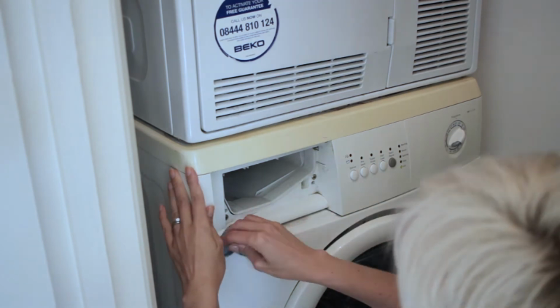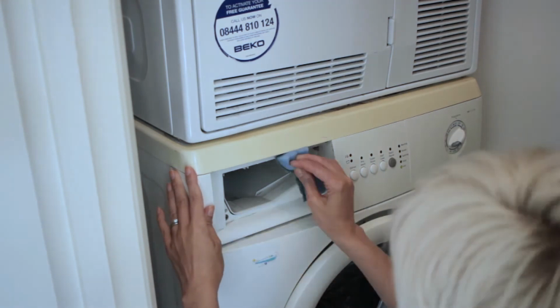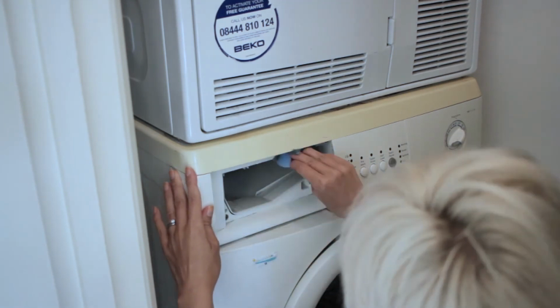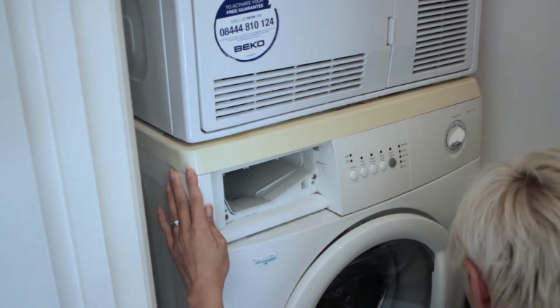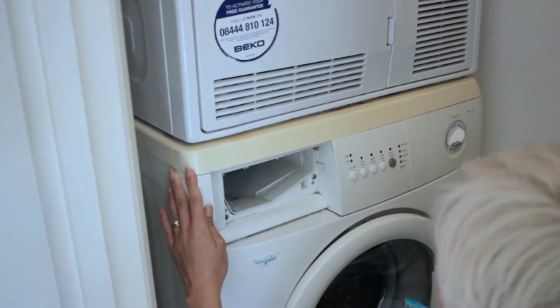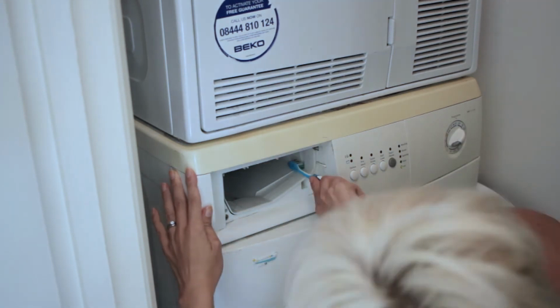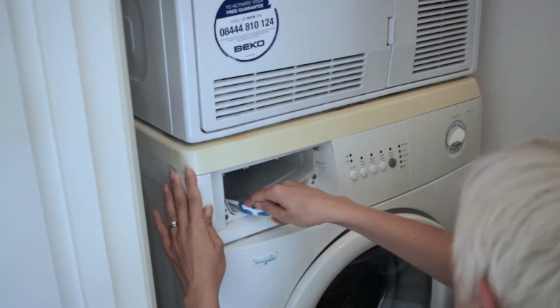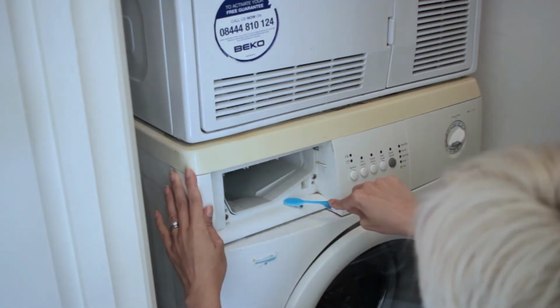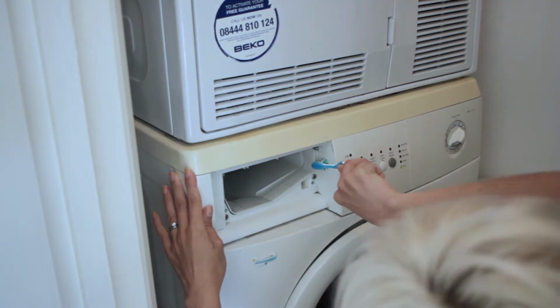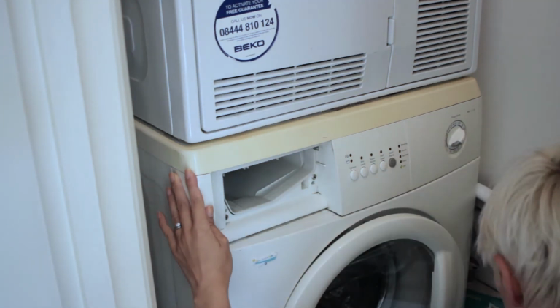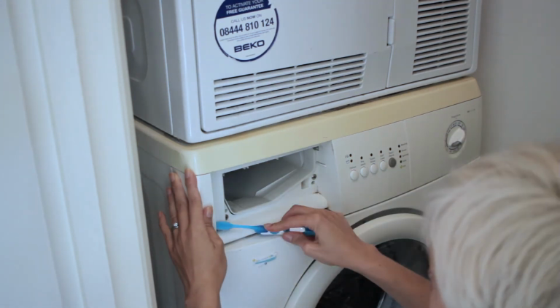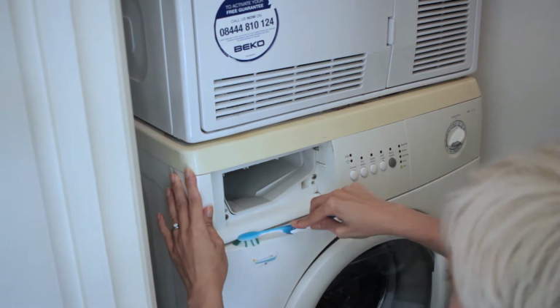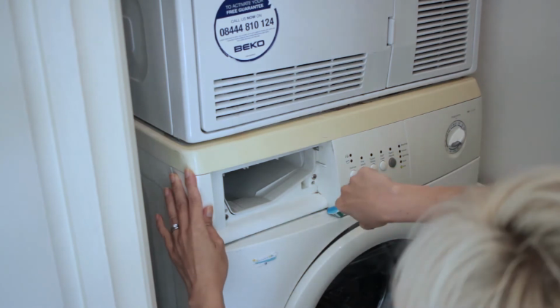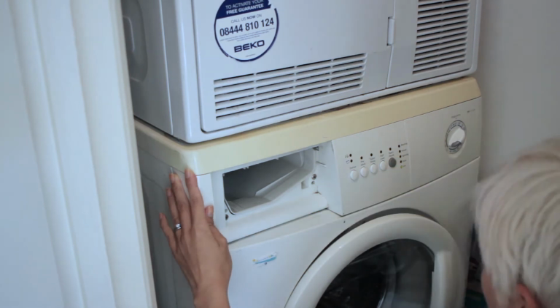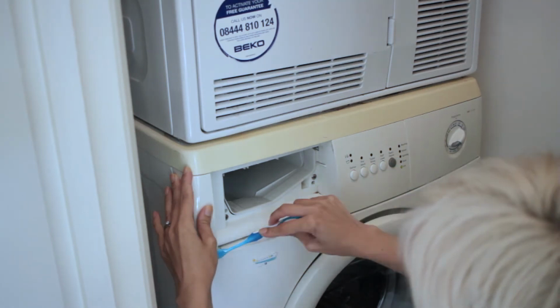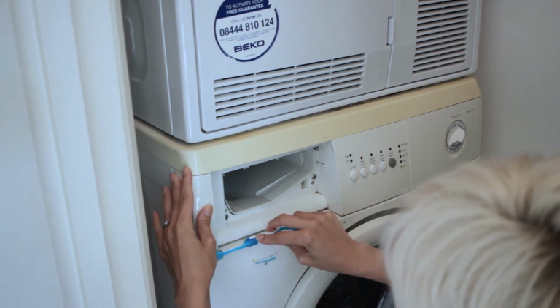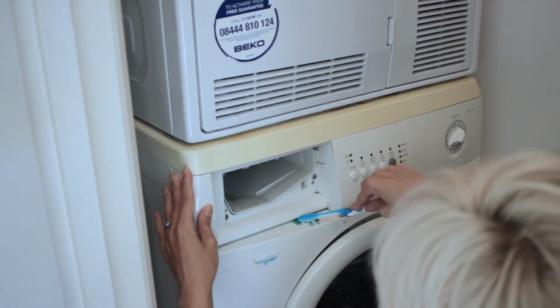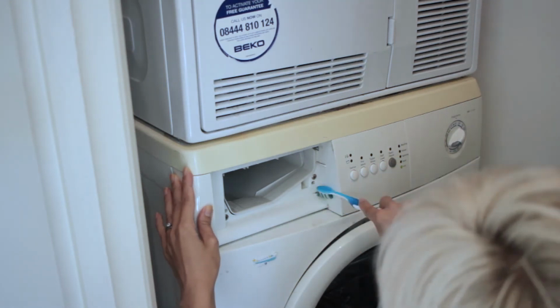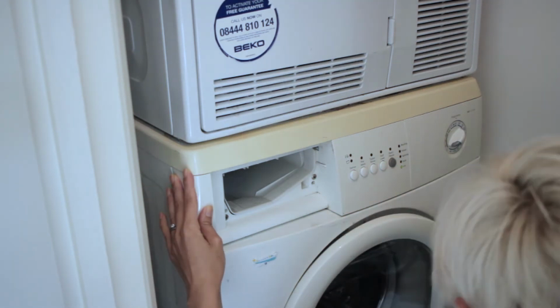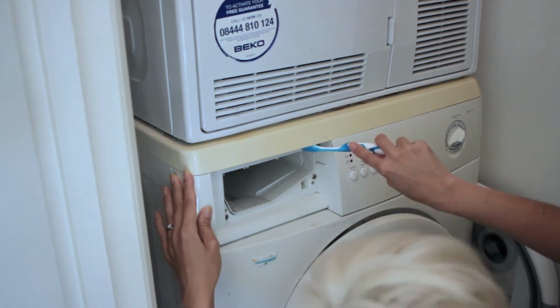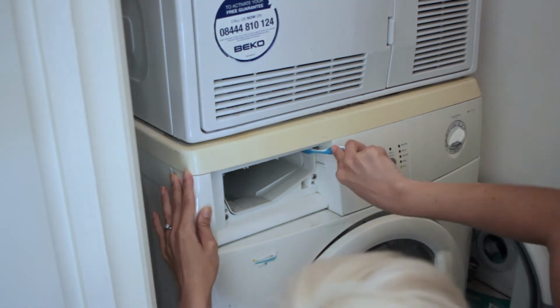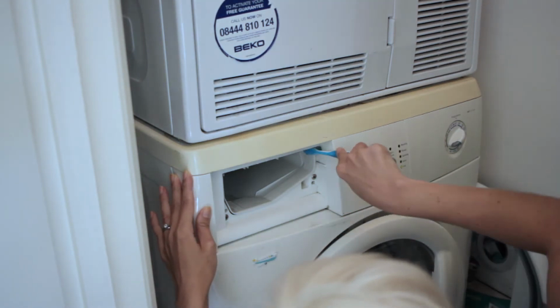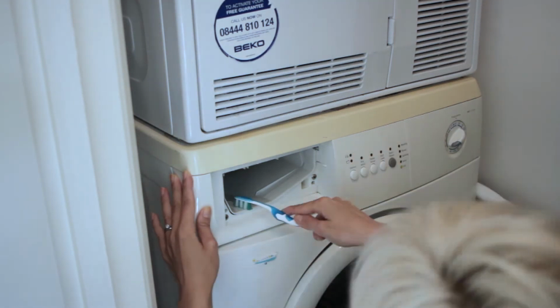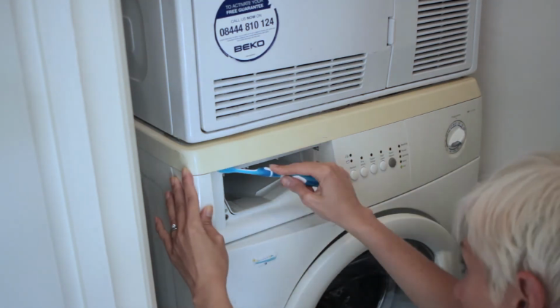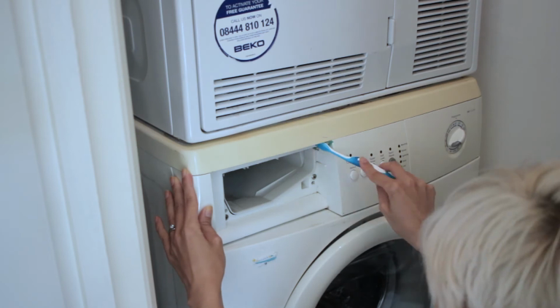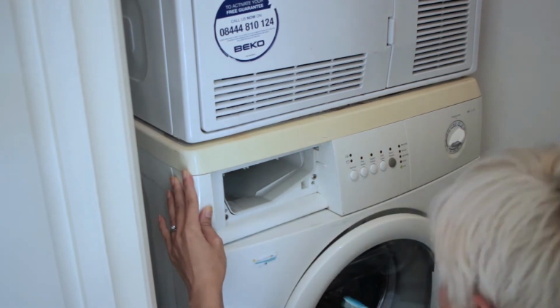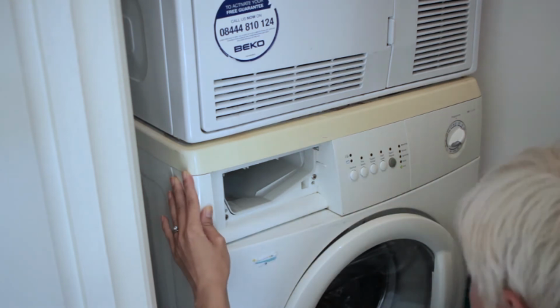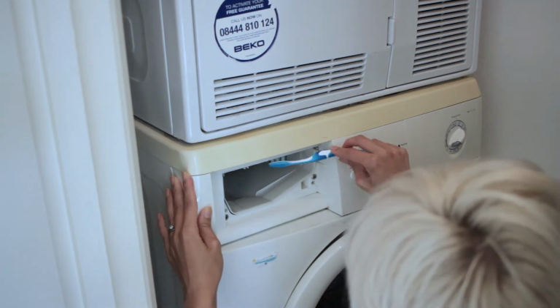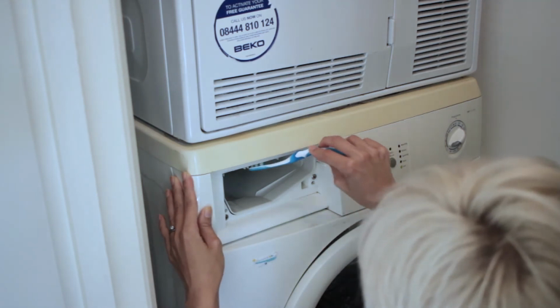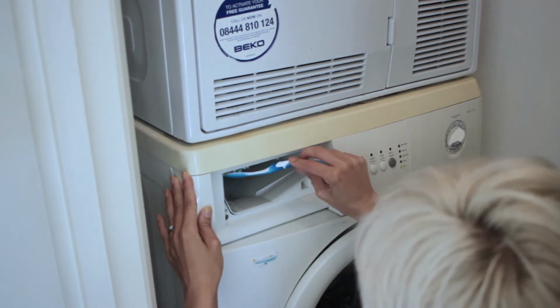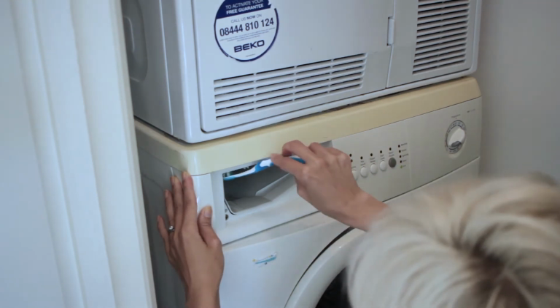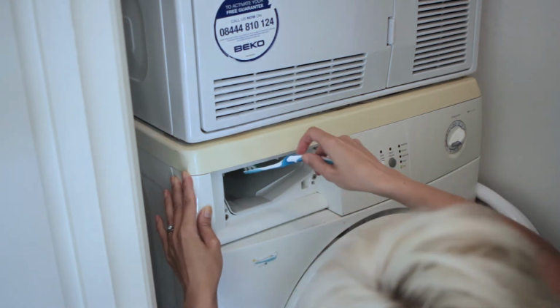I'm realistic about what I can do in here. I'm not gonna move the tumble dryer to clean the top of the washing machine, and I'm not gonna pull all the machines out to clean underneath. I'm just gonna live in blissful ignorance of whatever is underneath these machines and just clean what I can actually reach.